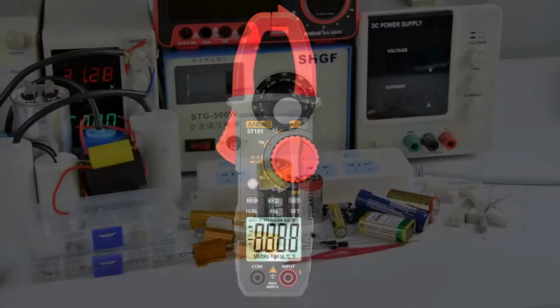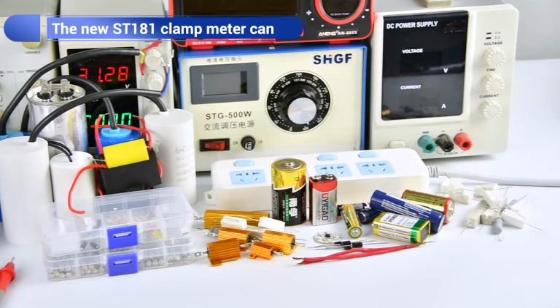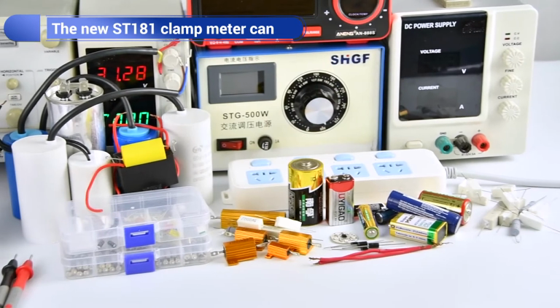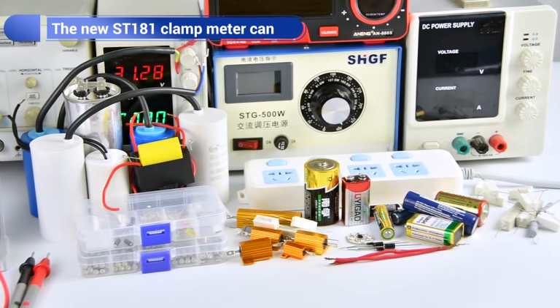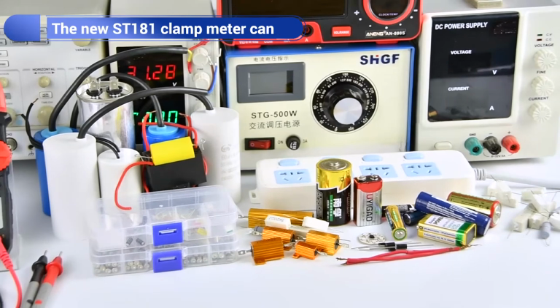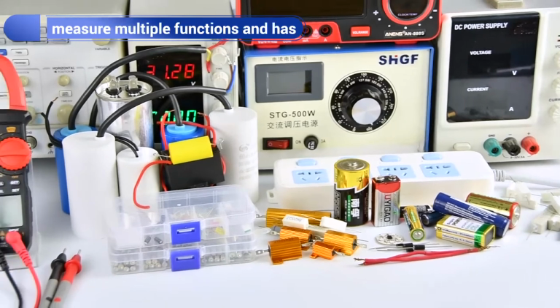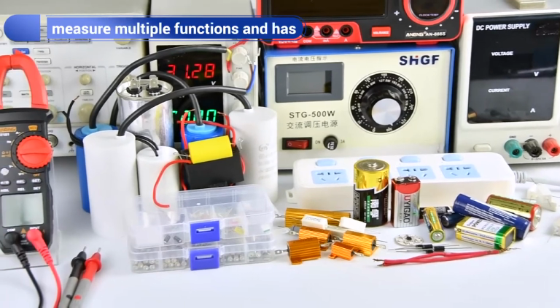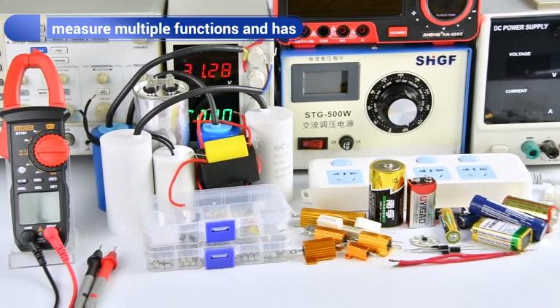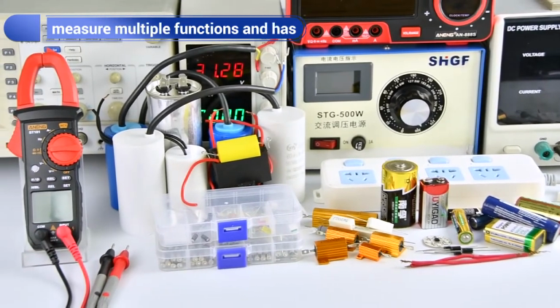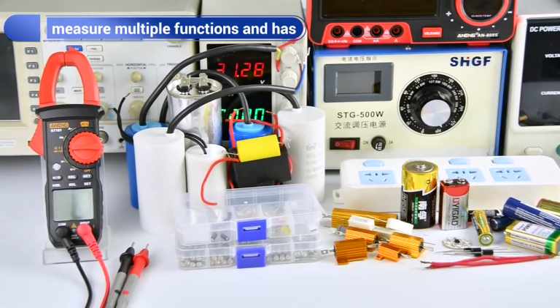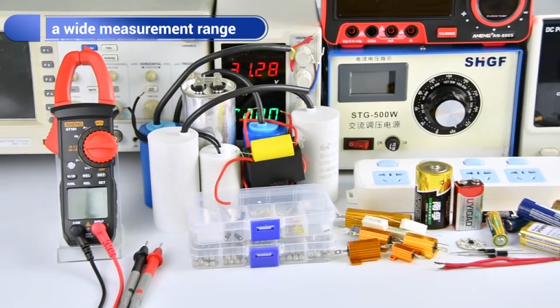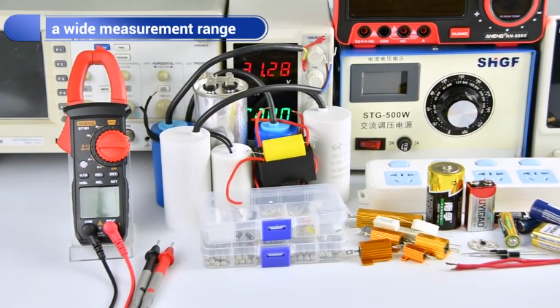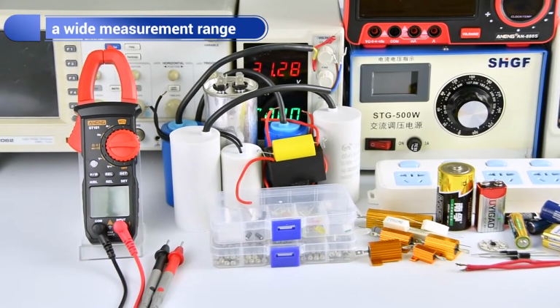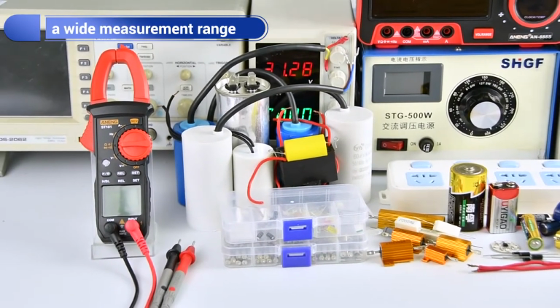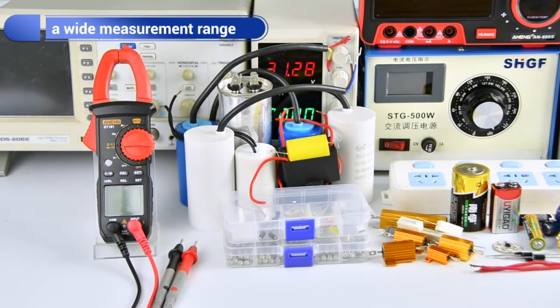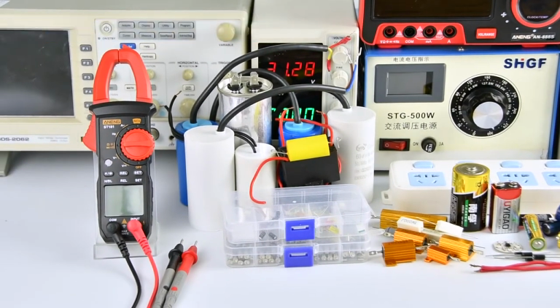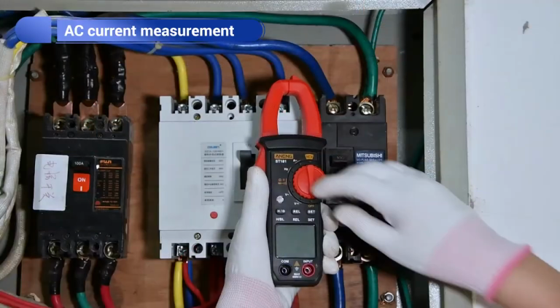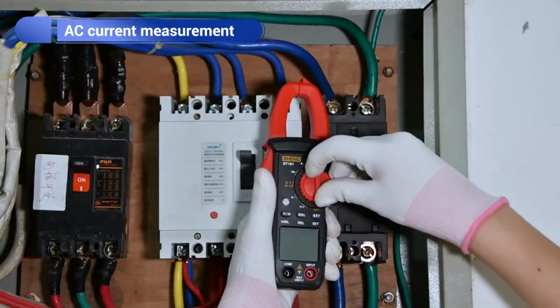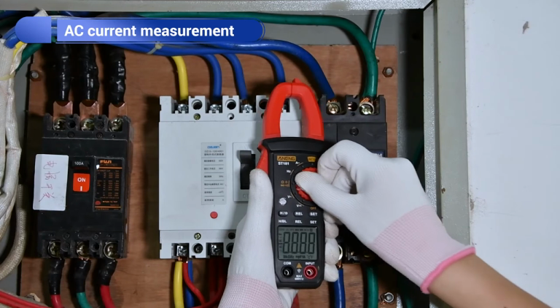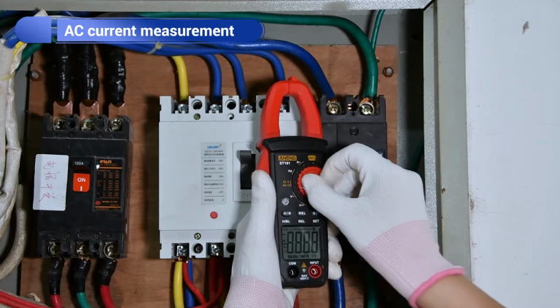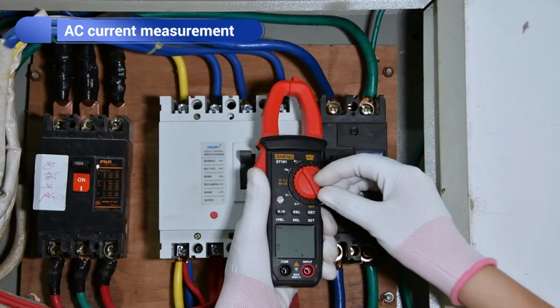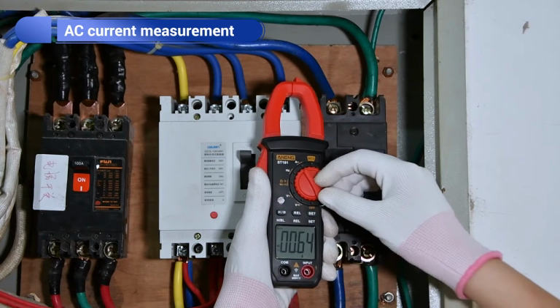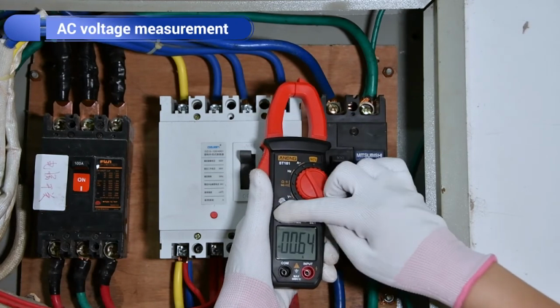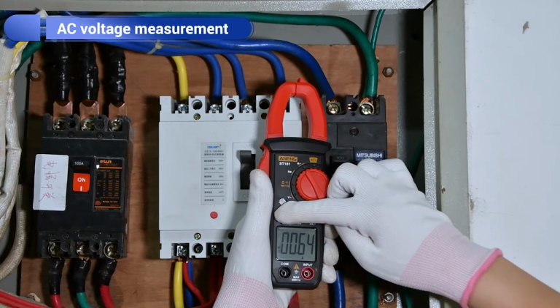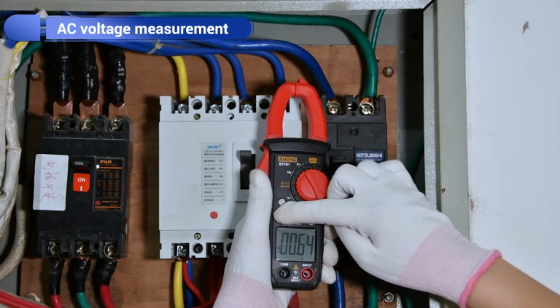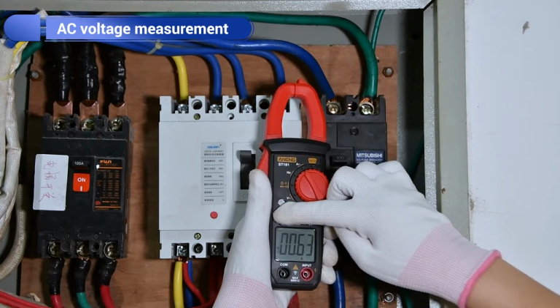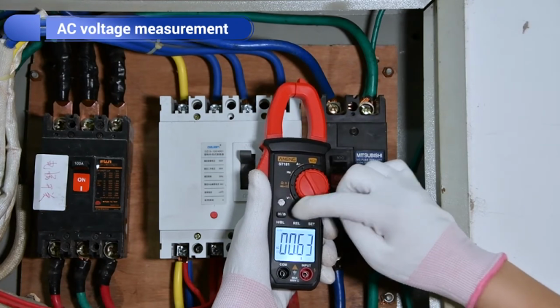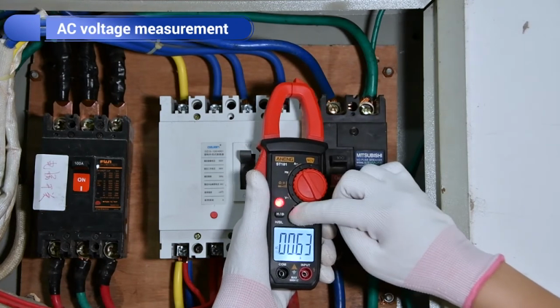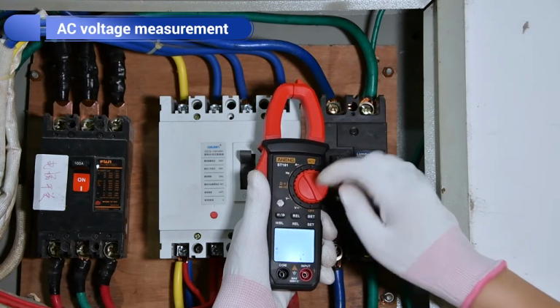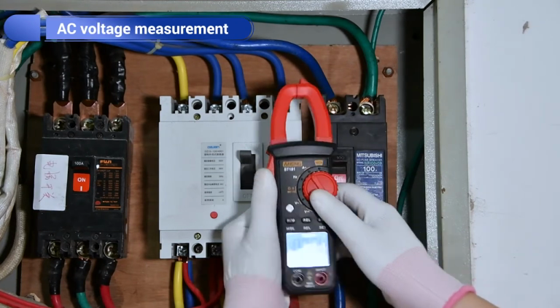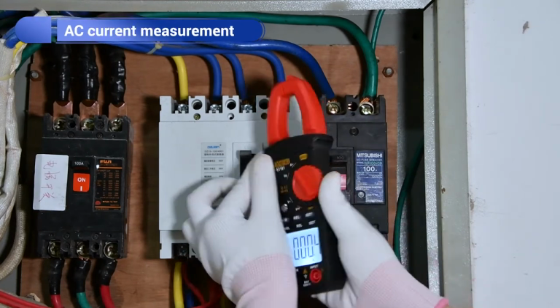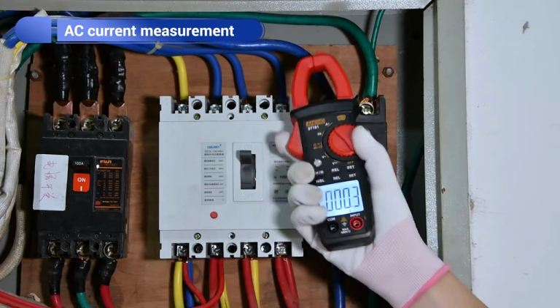The new SG181 glass meter can measure optical functions. If you are doing a current measurement in the case of poor light, you can turn on the backlight.